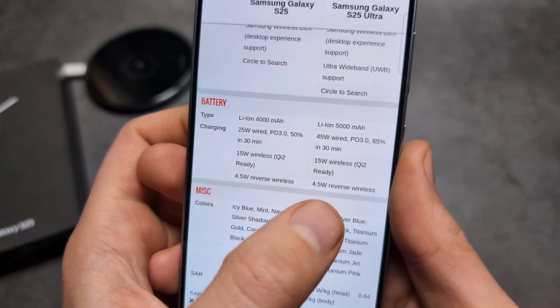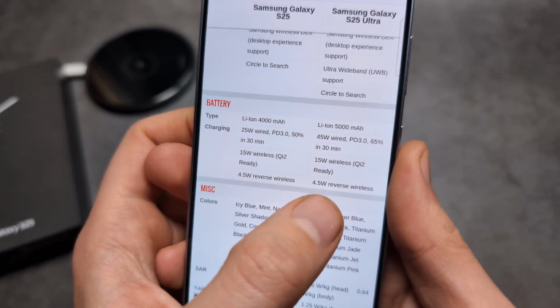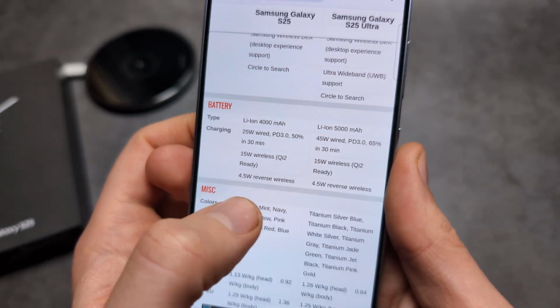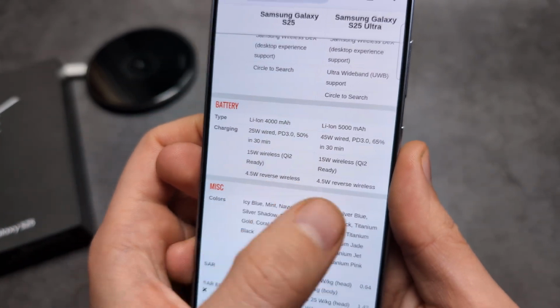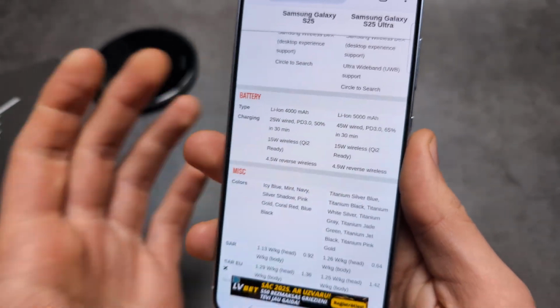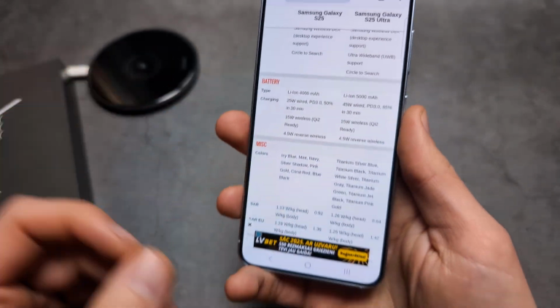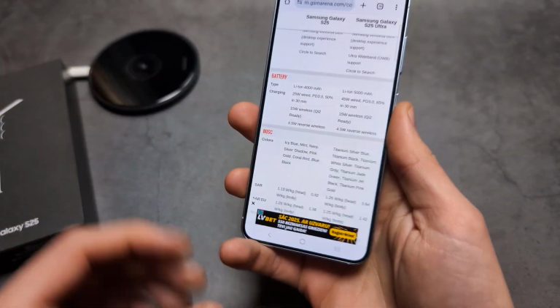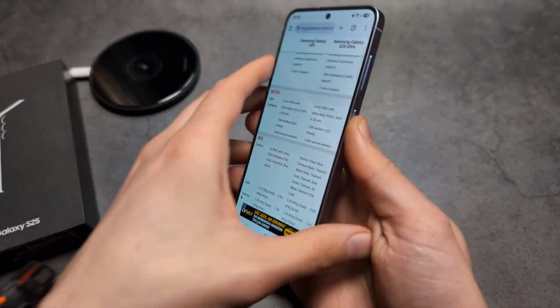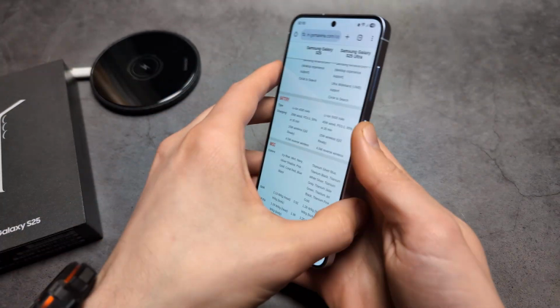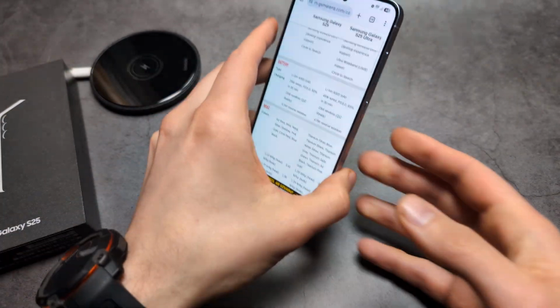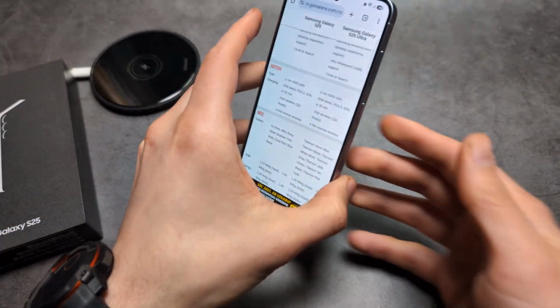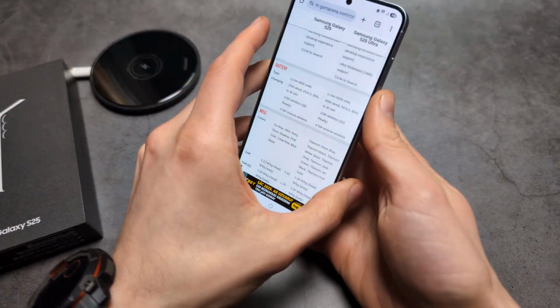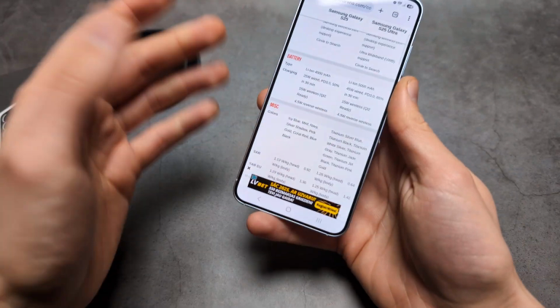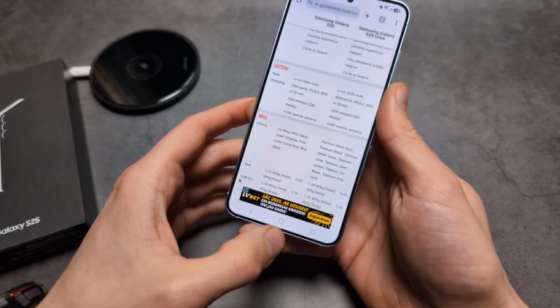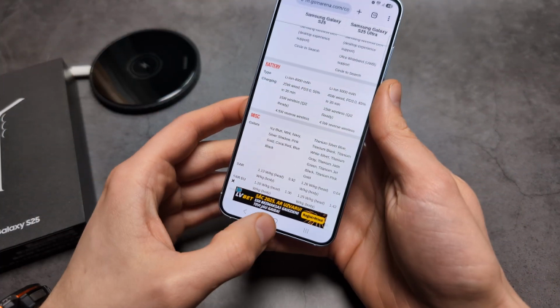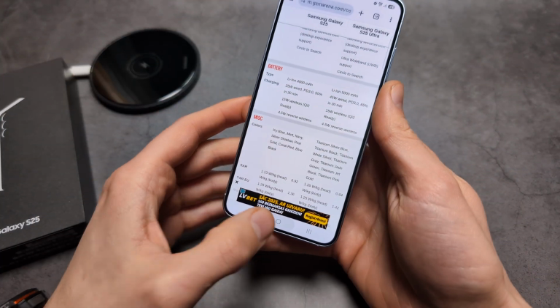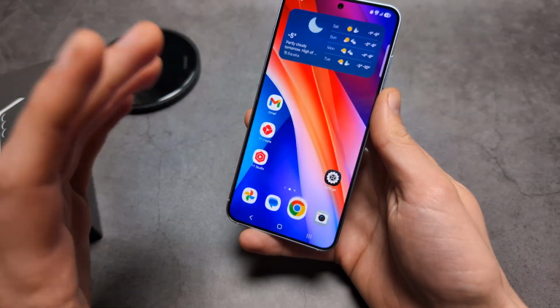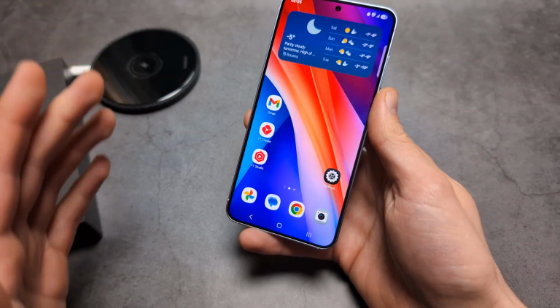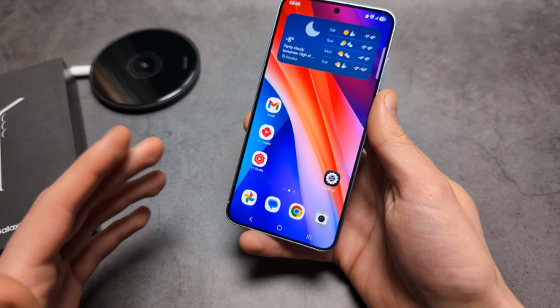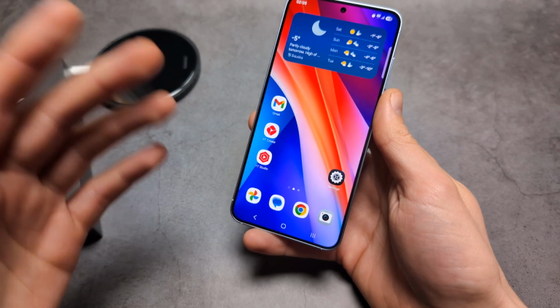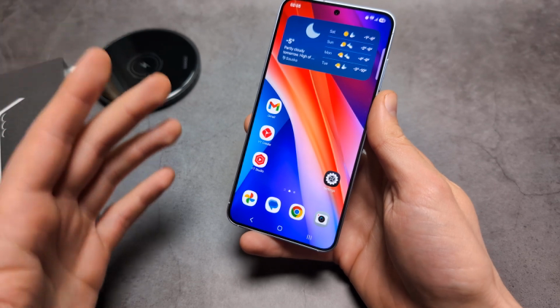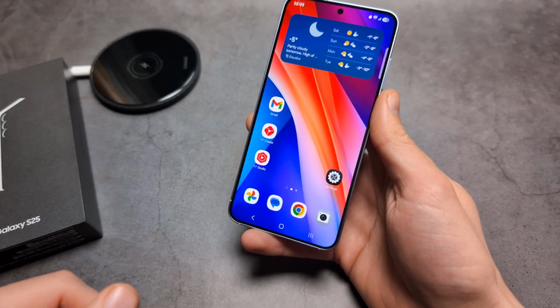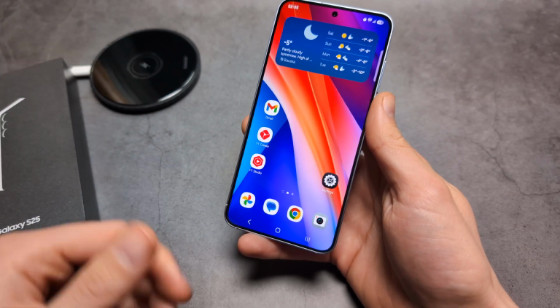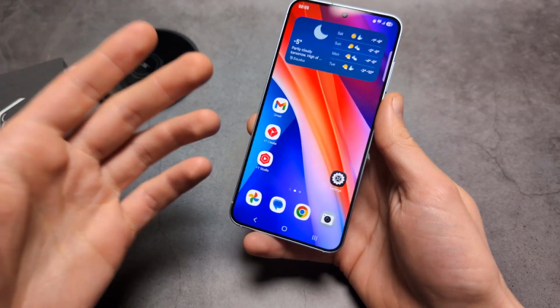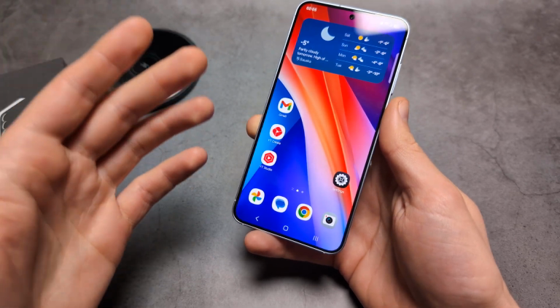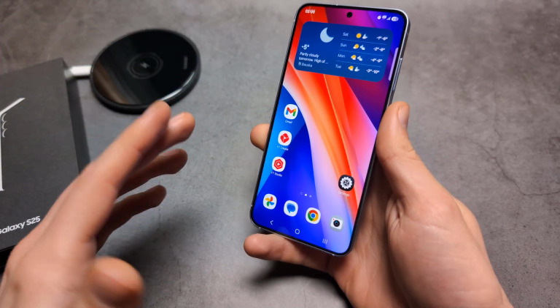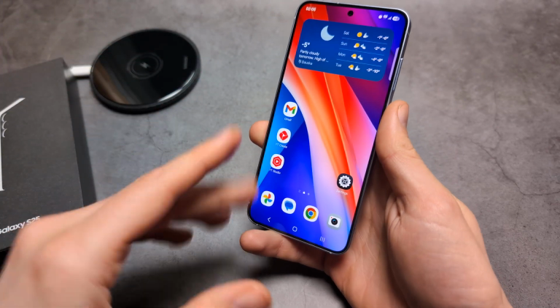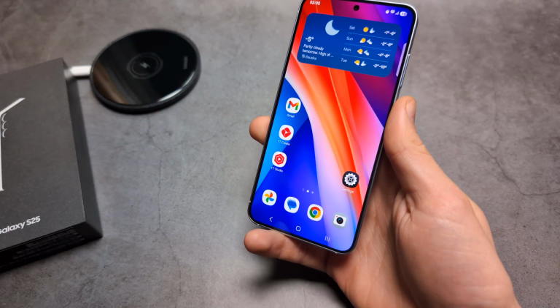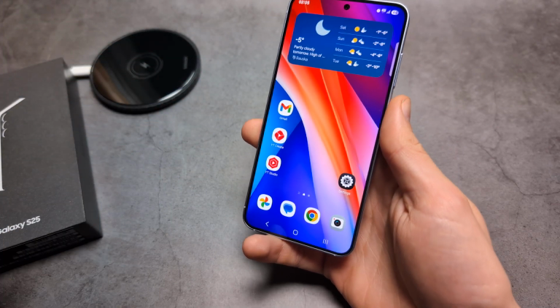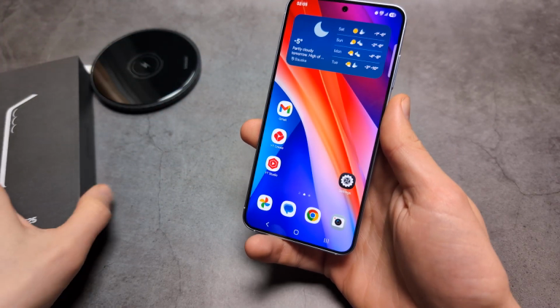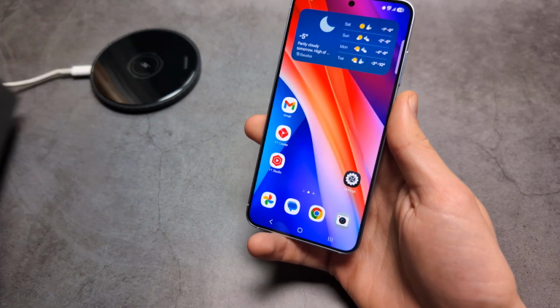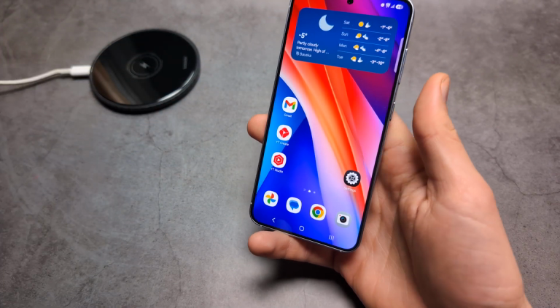Both of them also have reverse wireless charging, so essentially you can charge another phone or watch using this phone — I will show you that a bit later.